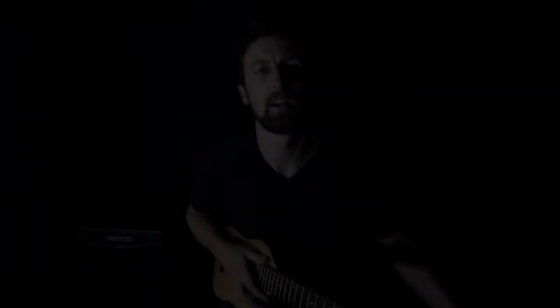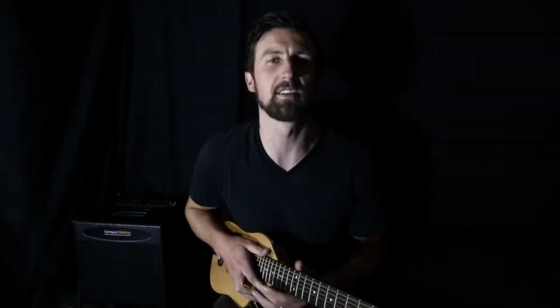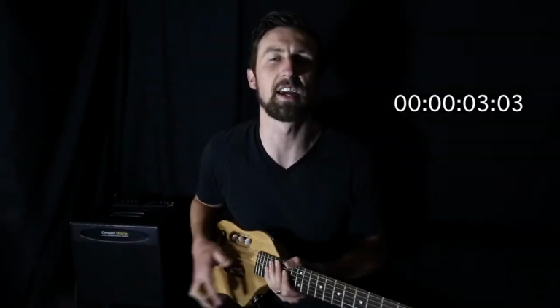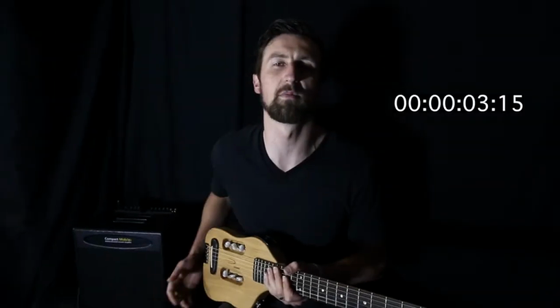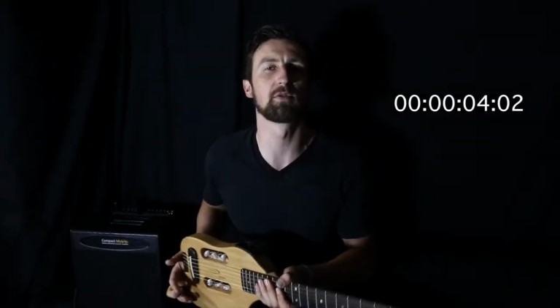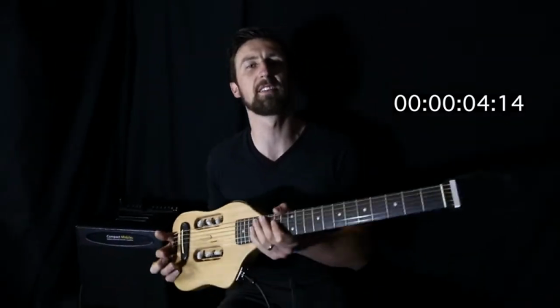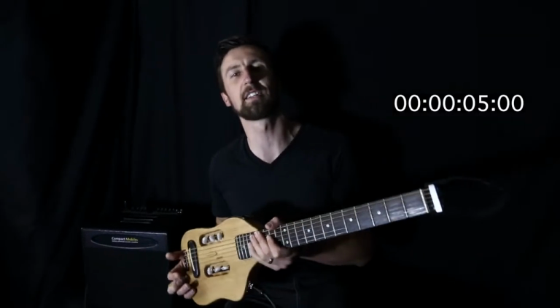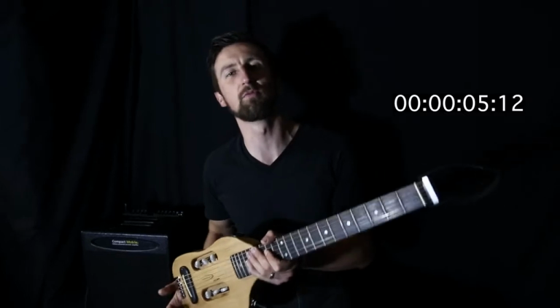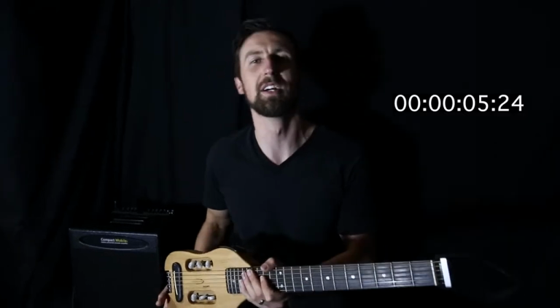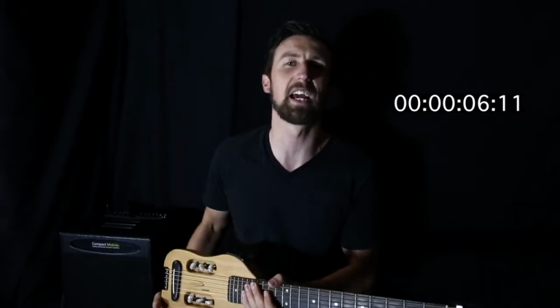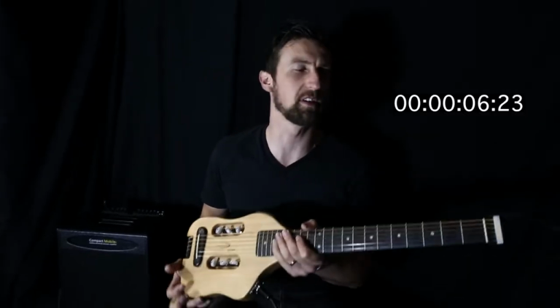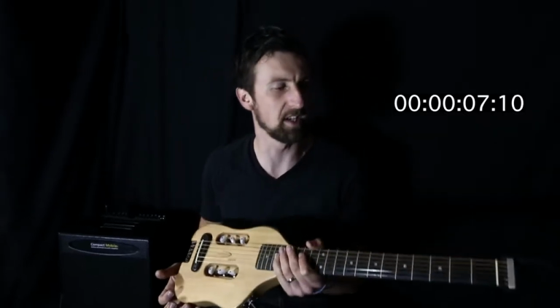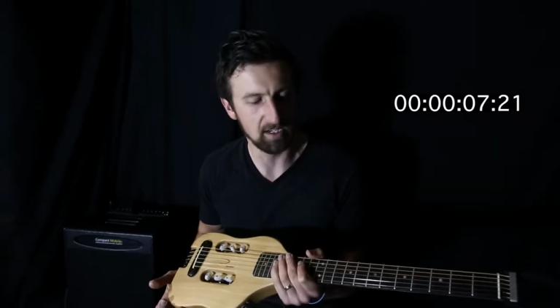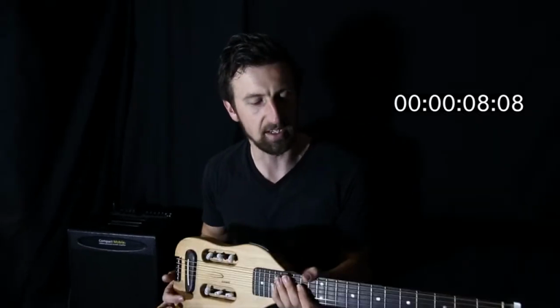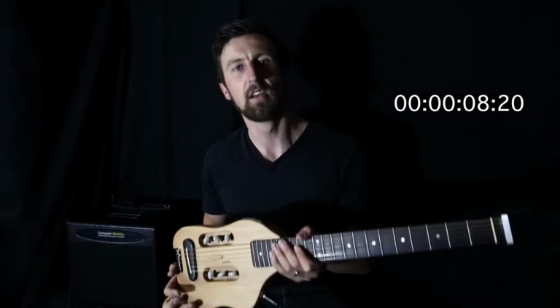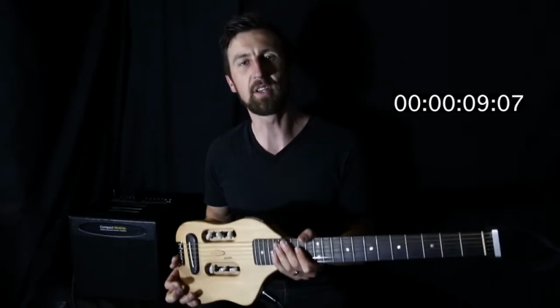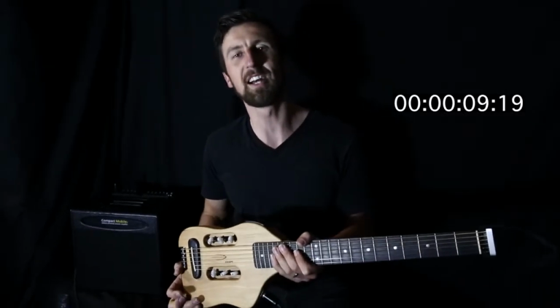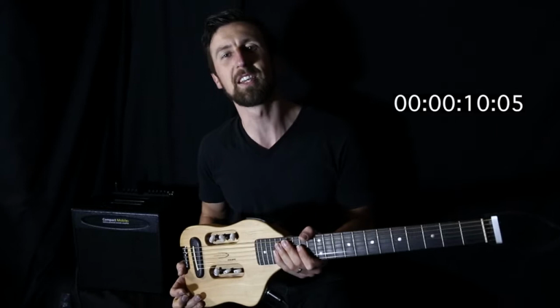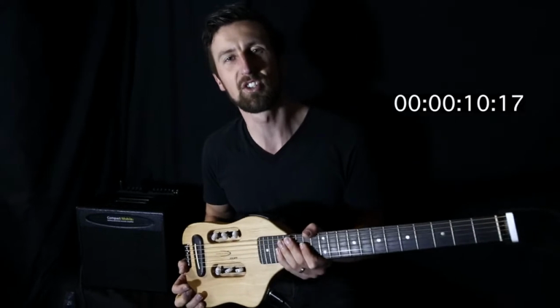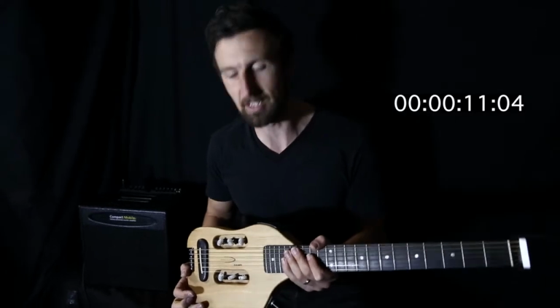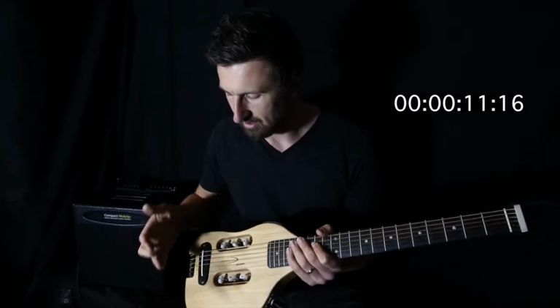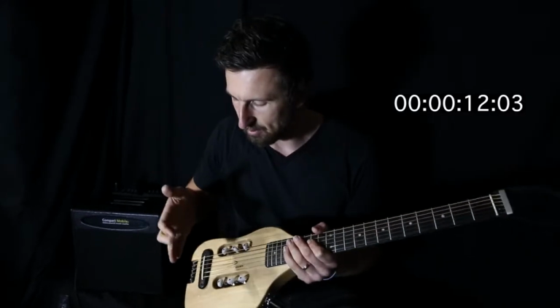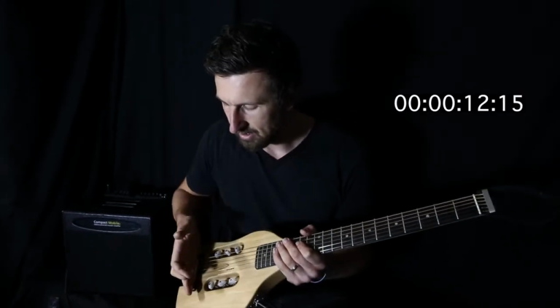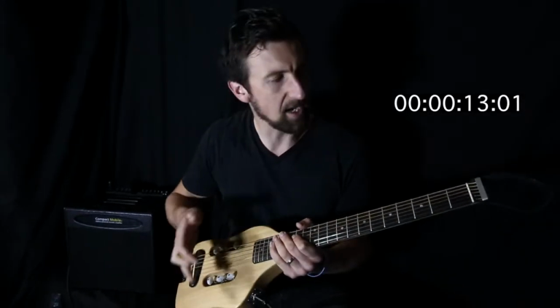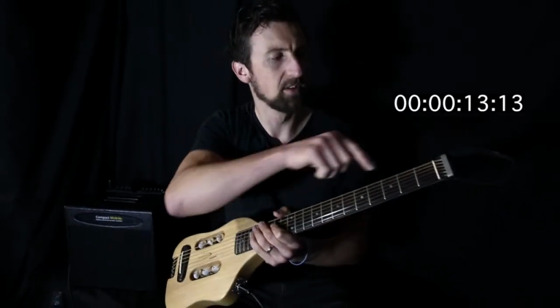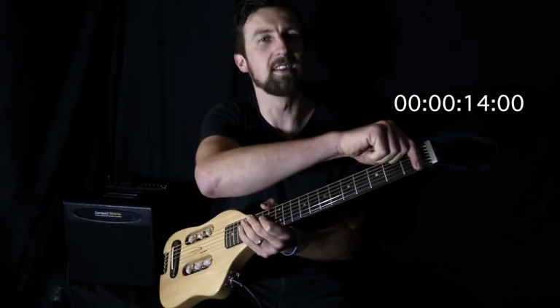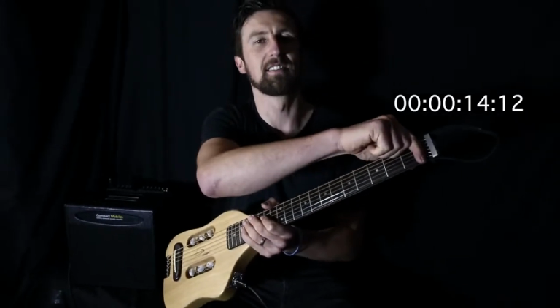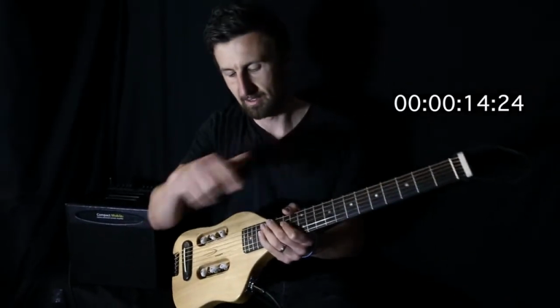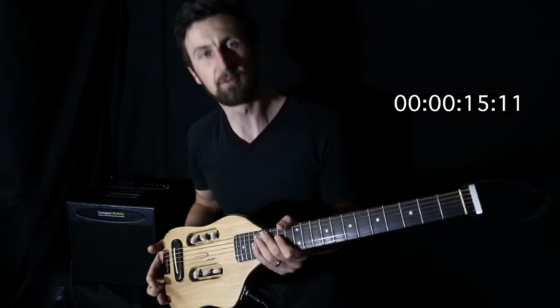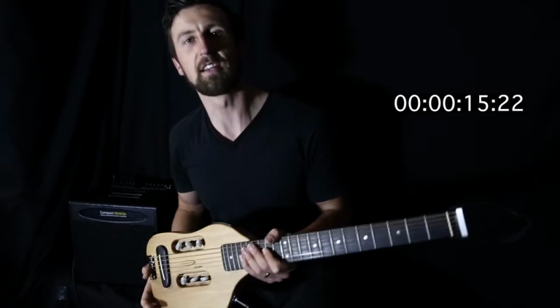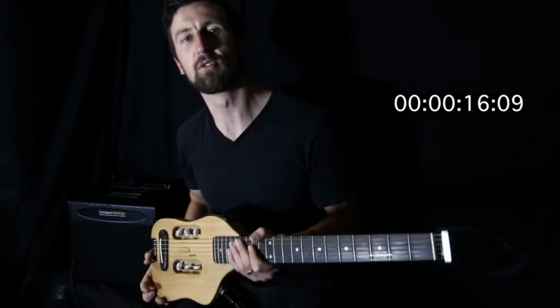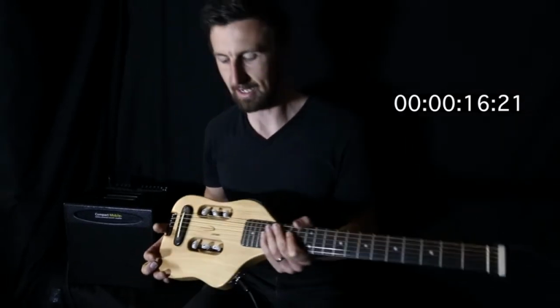Hey guys, Glenn Hayworth from Hayworth with the Traveller Guitars. I've got the original Escape model in my hands right here. 25.5 inch scale length from the saddle to the nut — full scale length acoustic guitar.